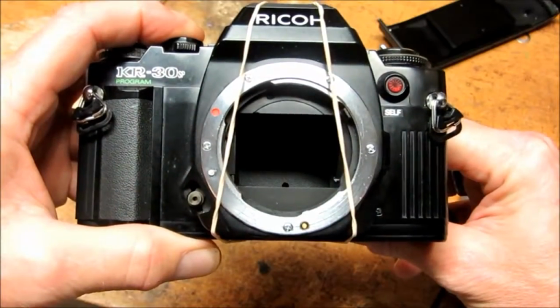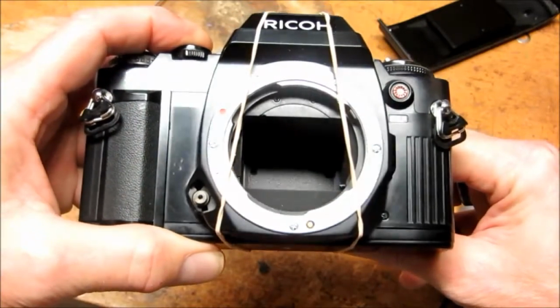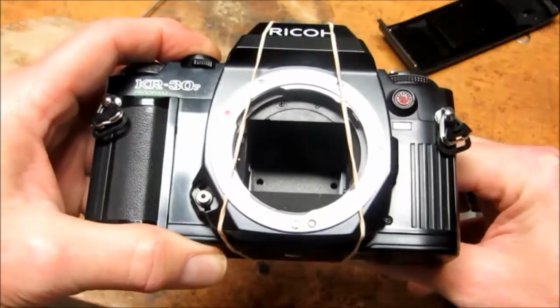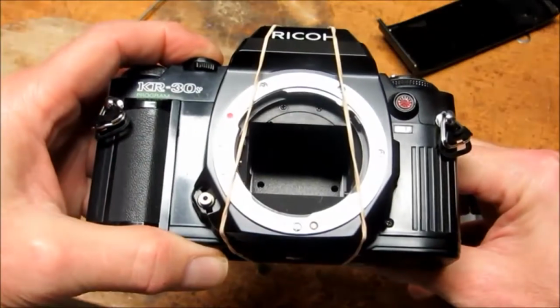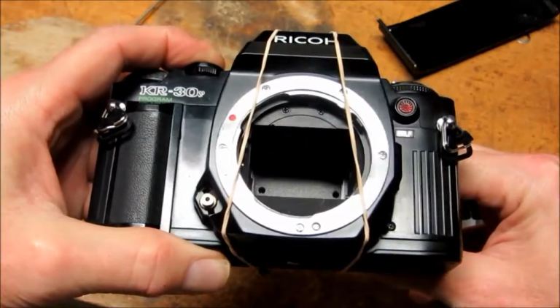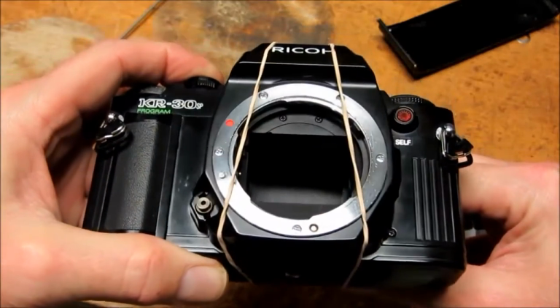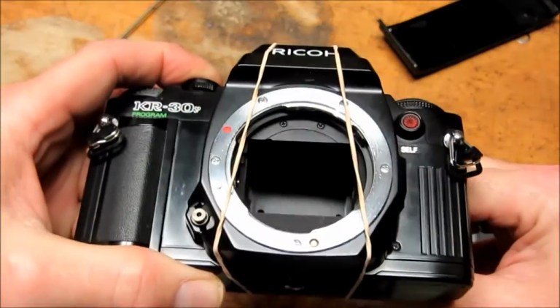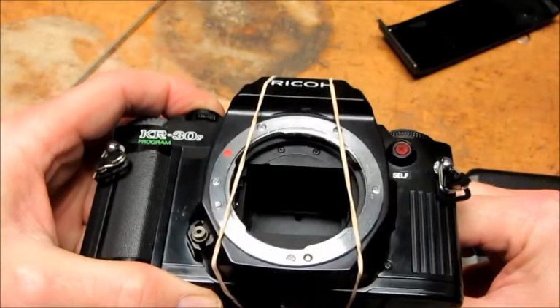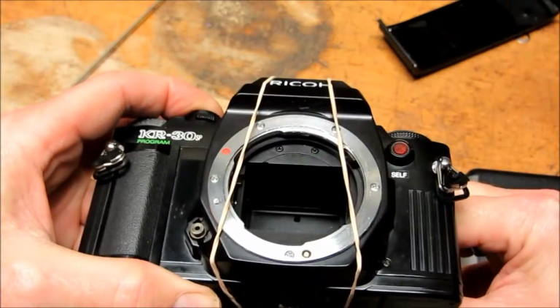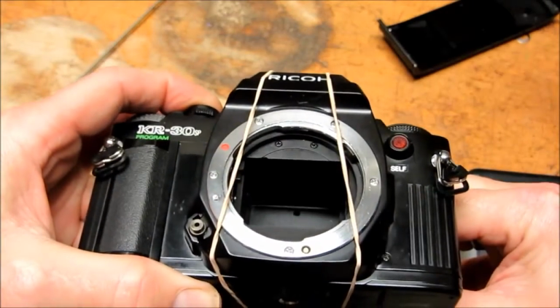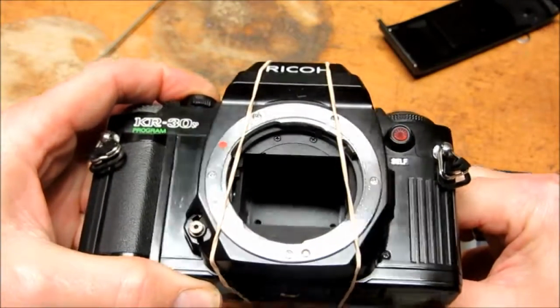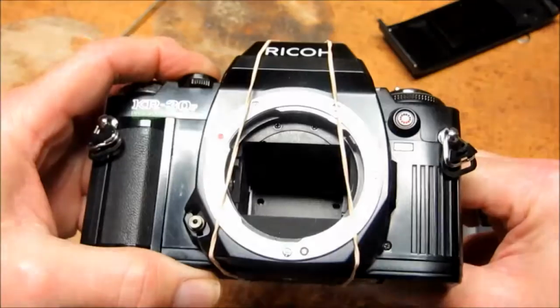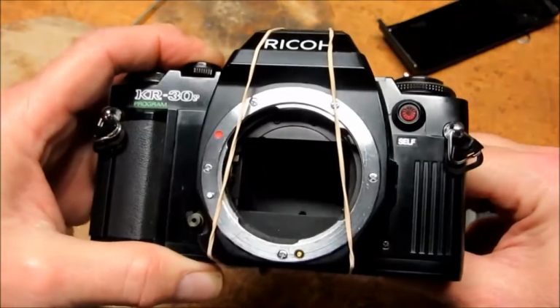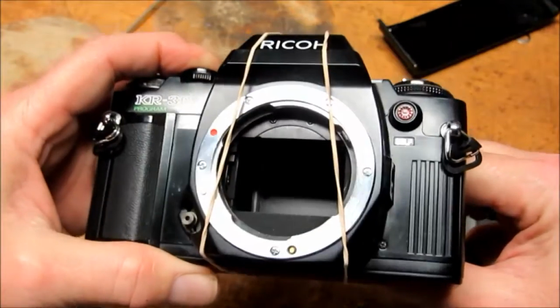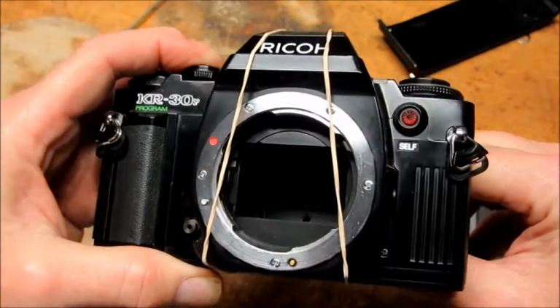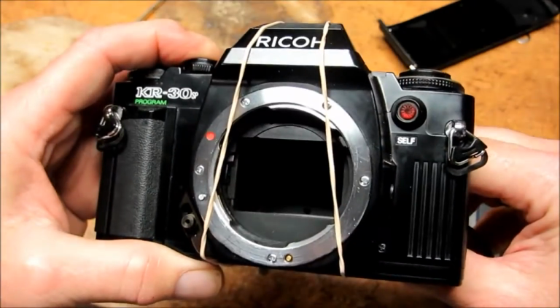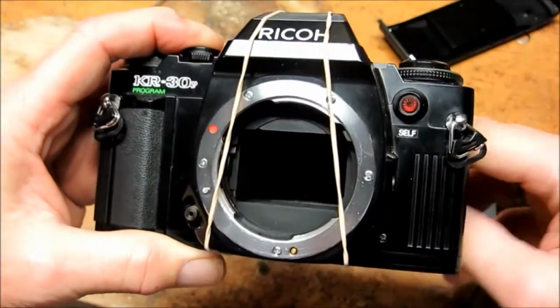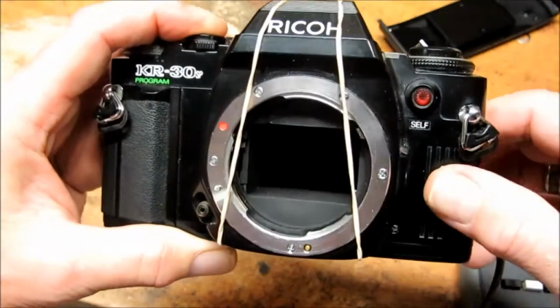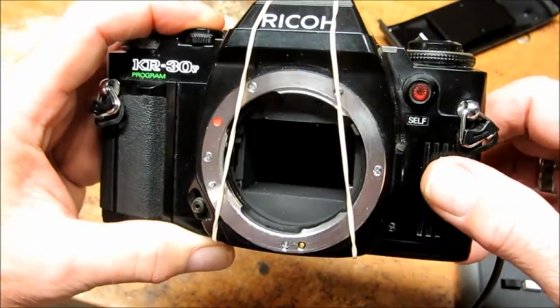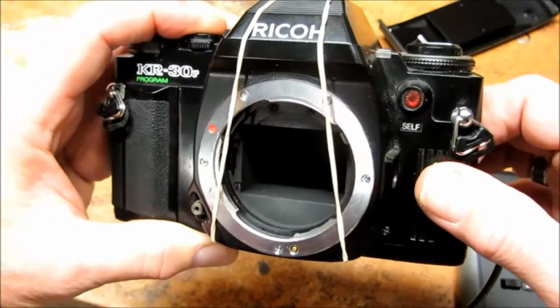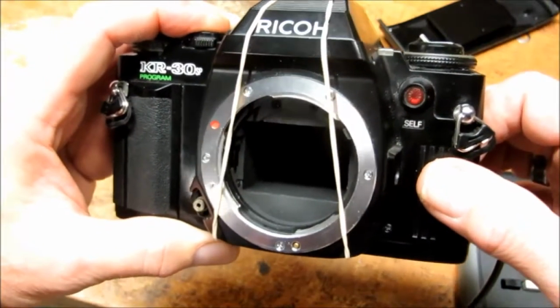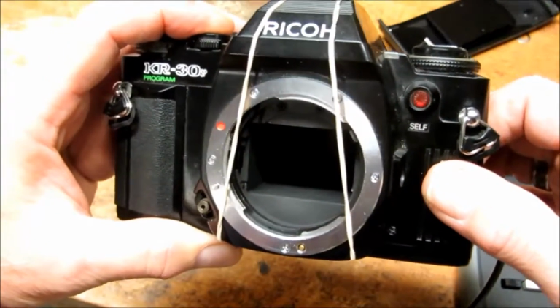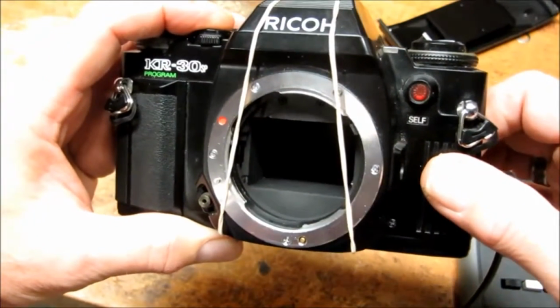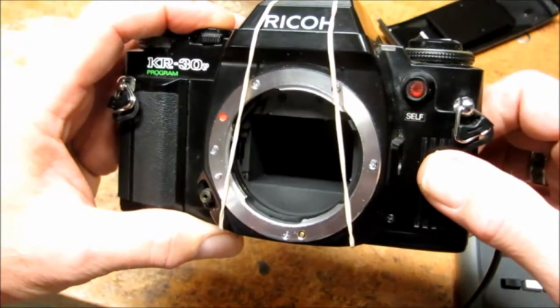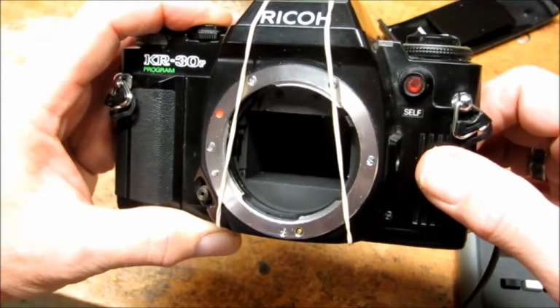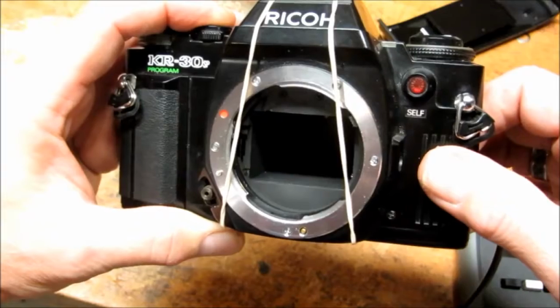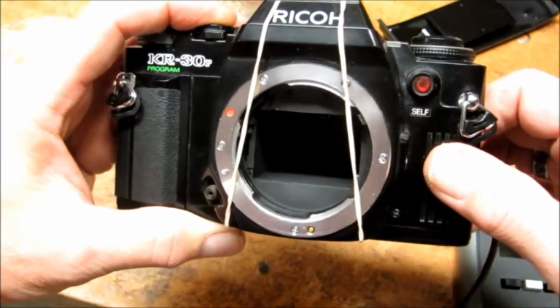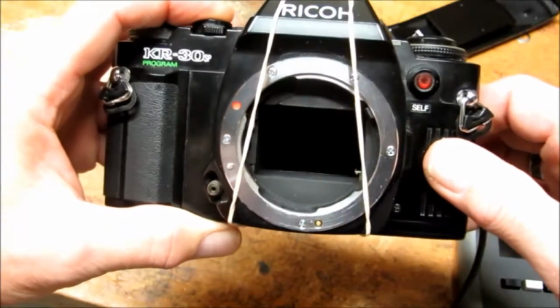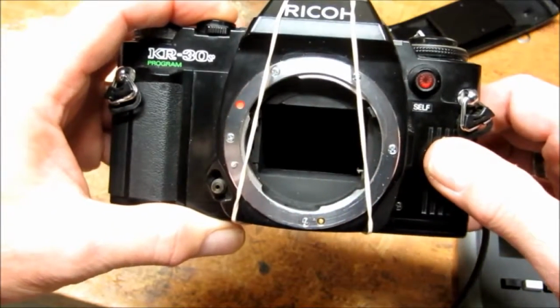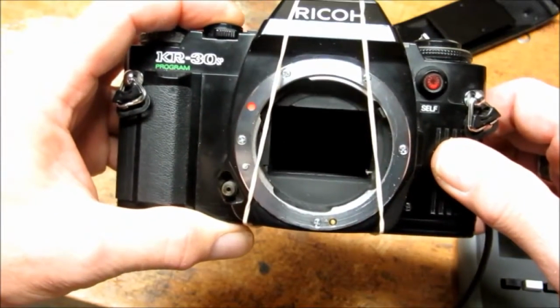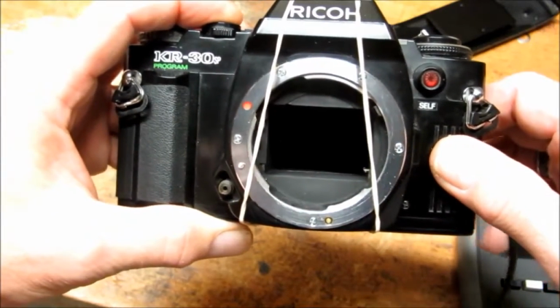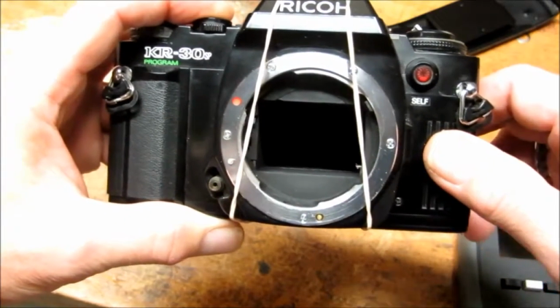The sensor at the bottom, the two on the sides, and the one at the top — if they're centered properly all is good. If not, shift the module slightly until you see all four sensors in that opening.